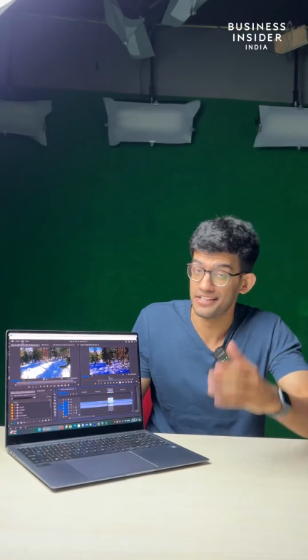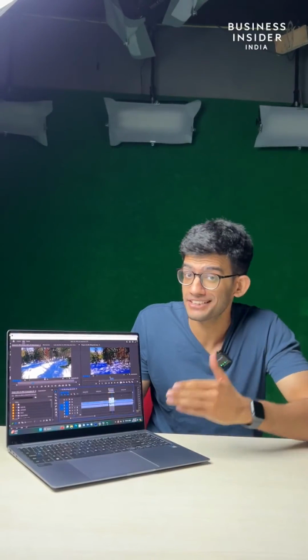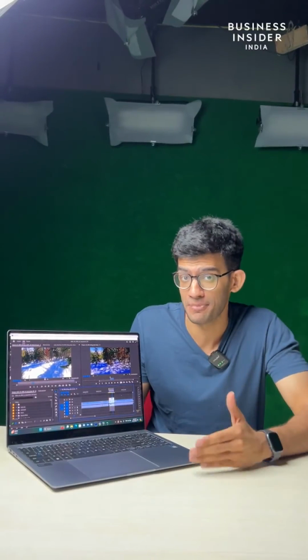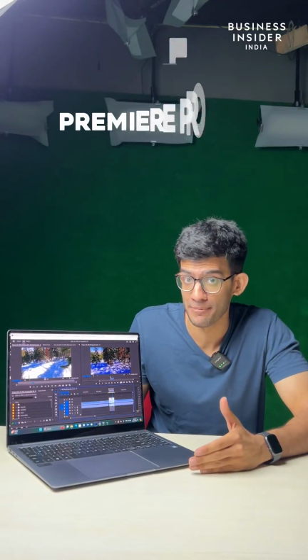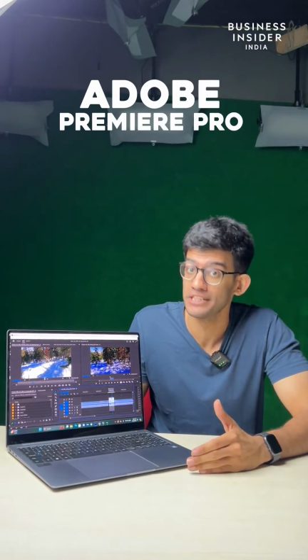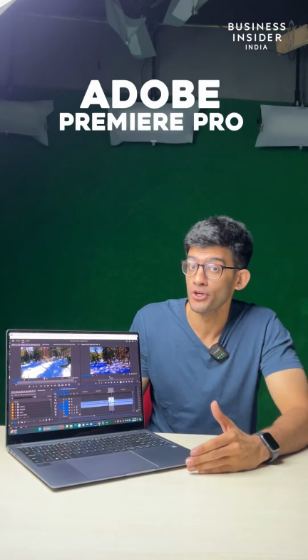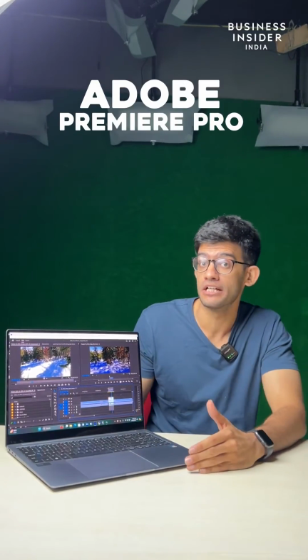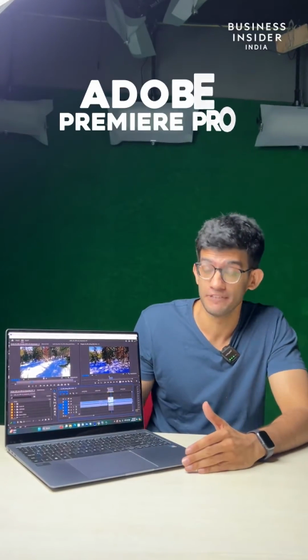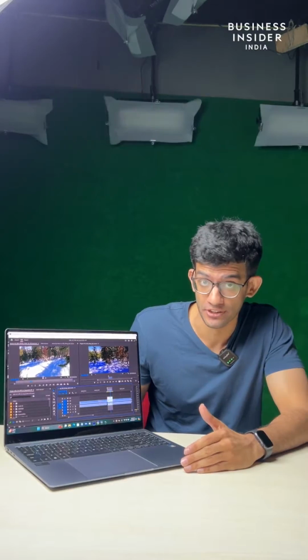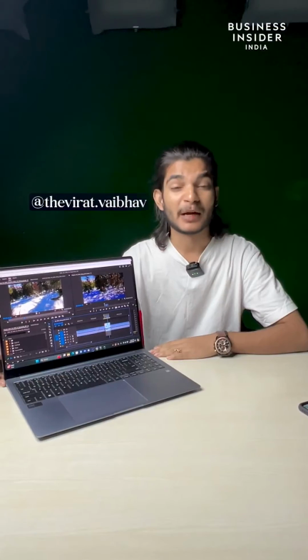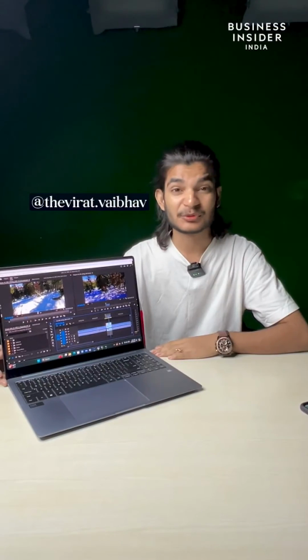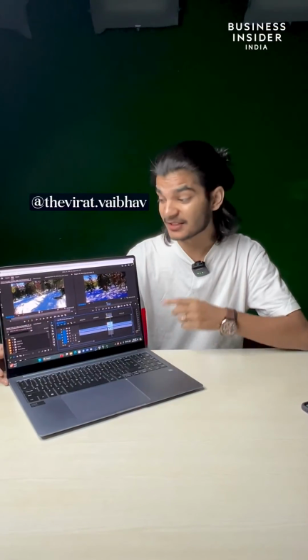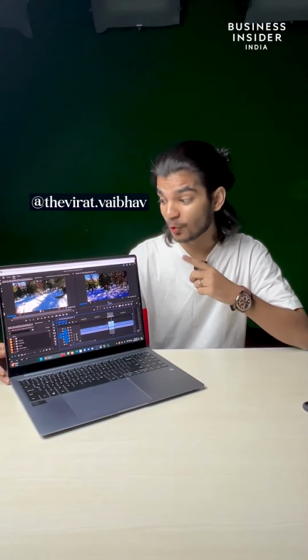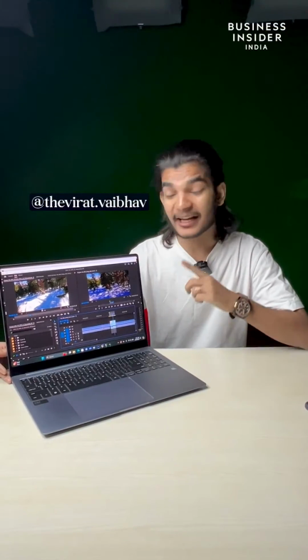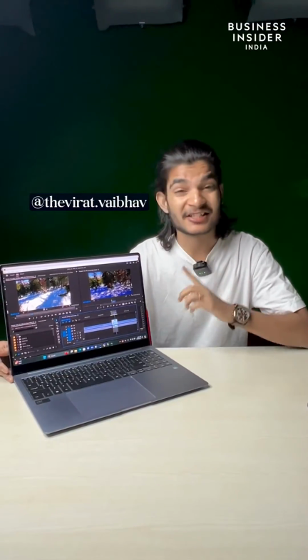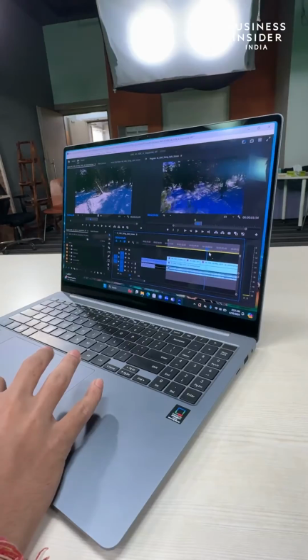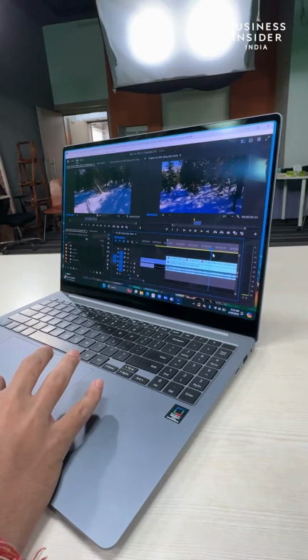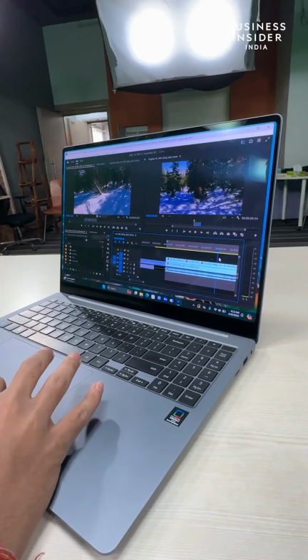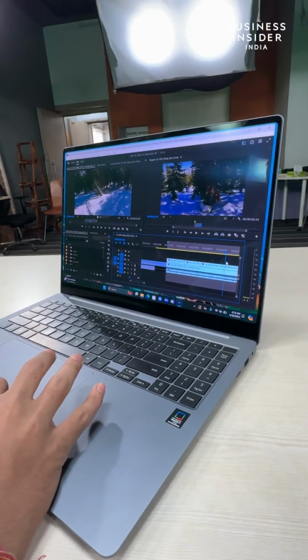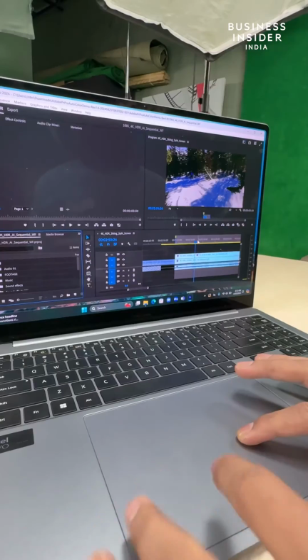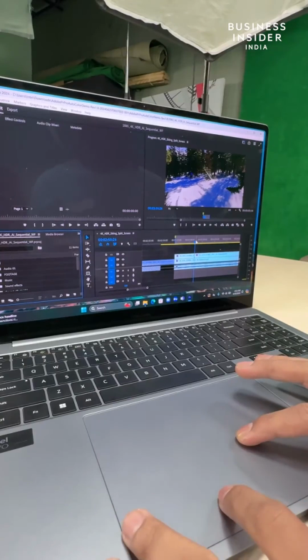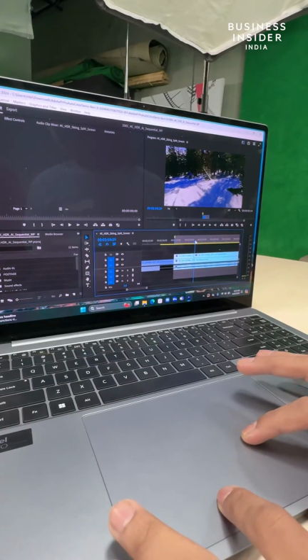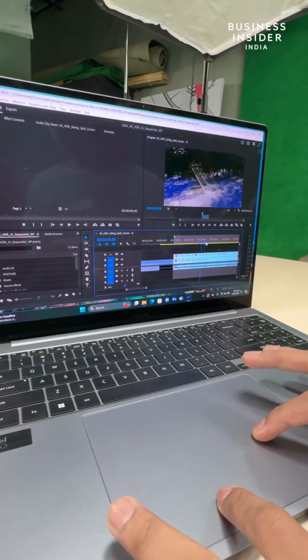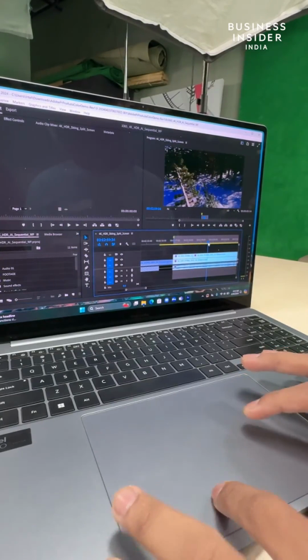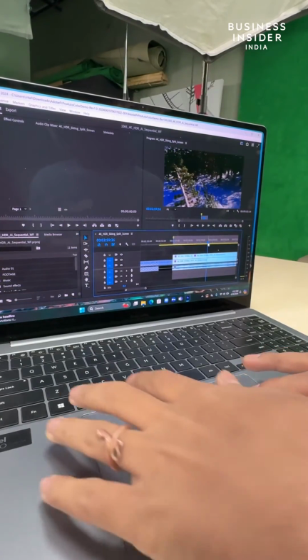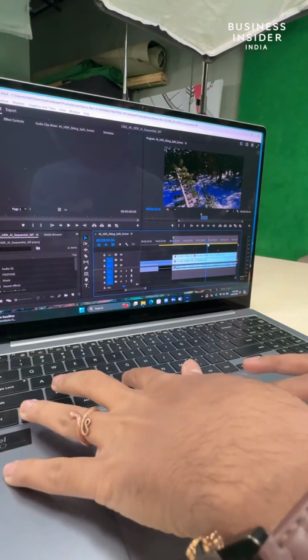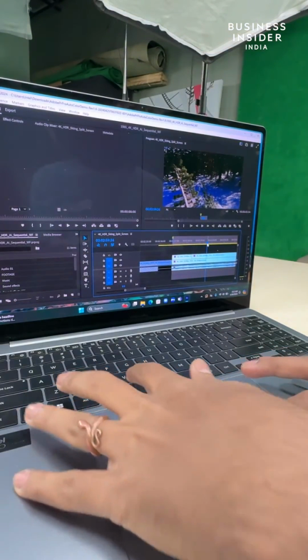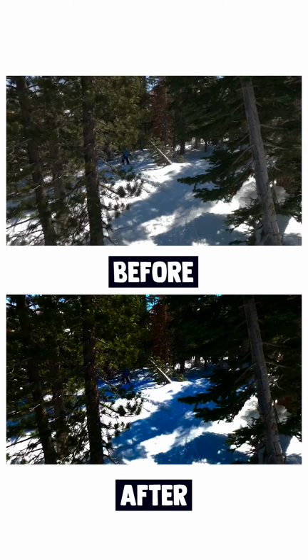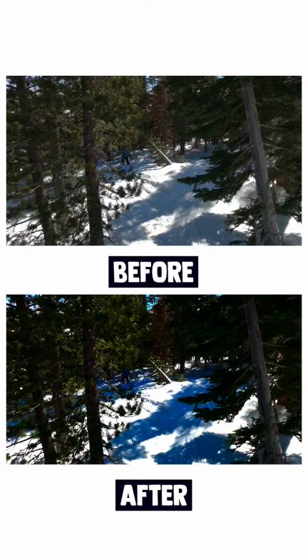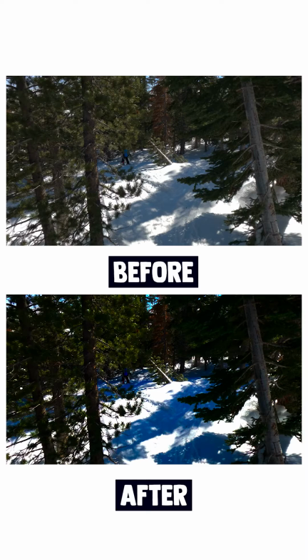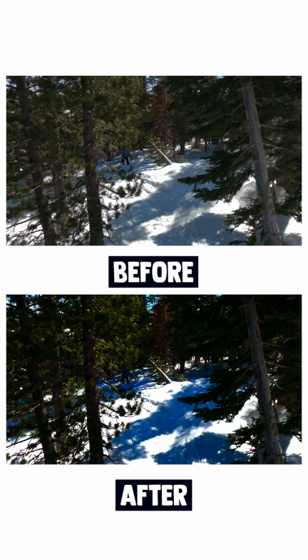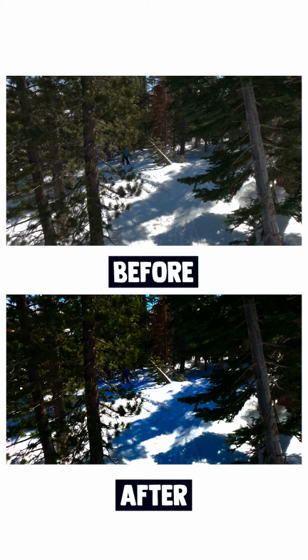Next is Premiere Pro and its auto recolor feature. Mind you, this is 4K HDR footage which the software is running and recoloring in the background. Zero lags, speedy results.